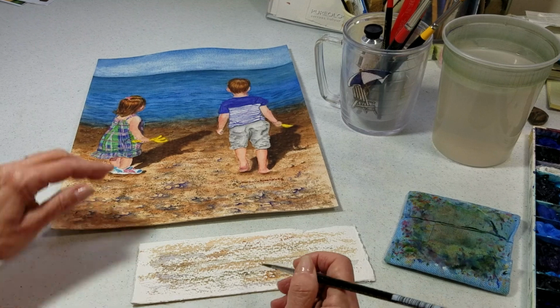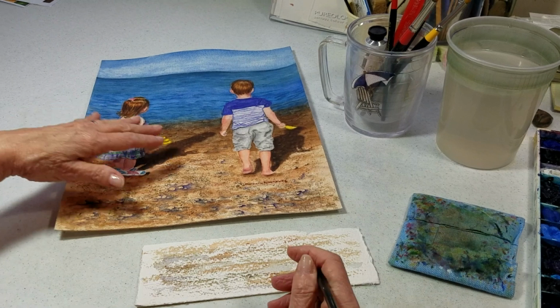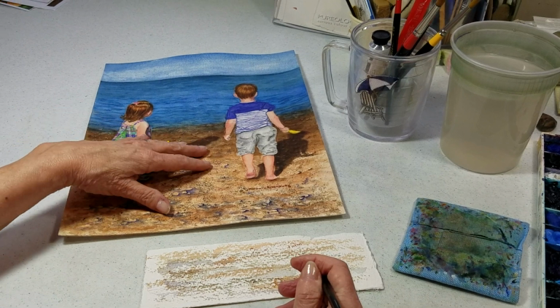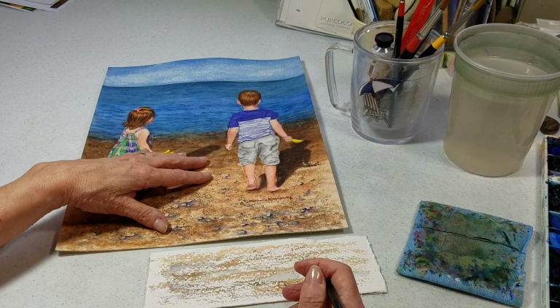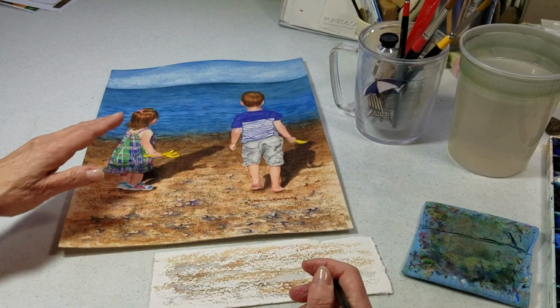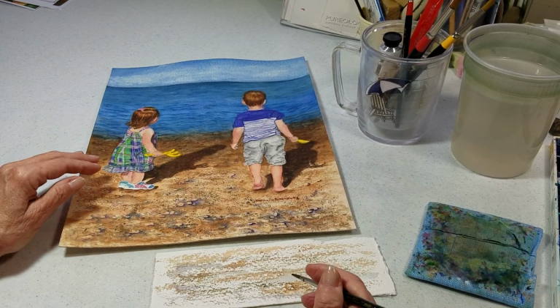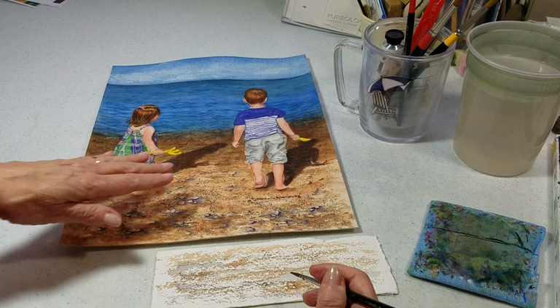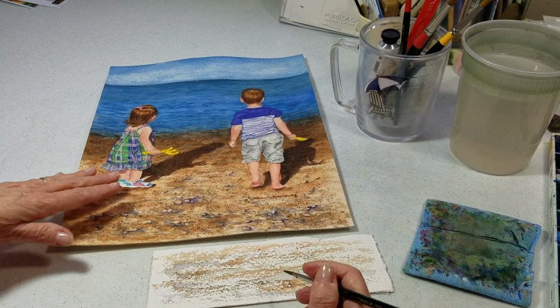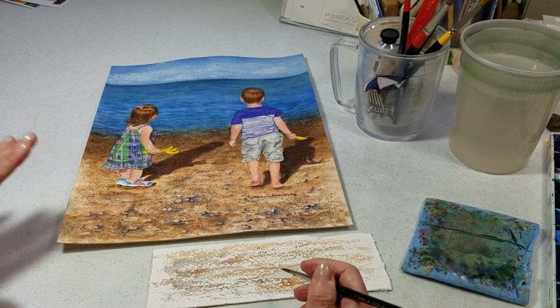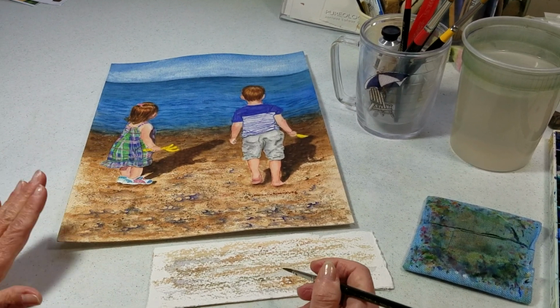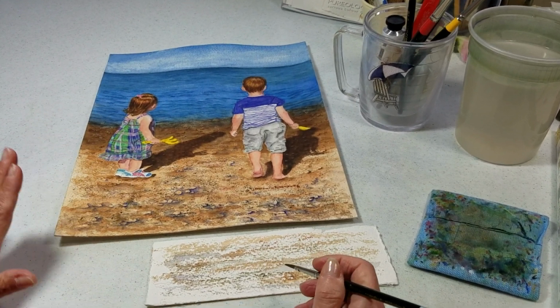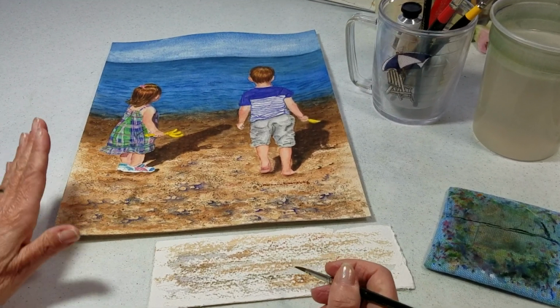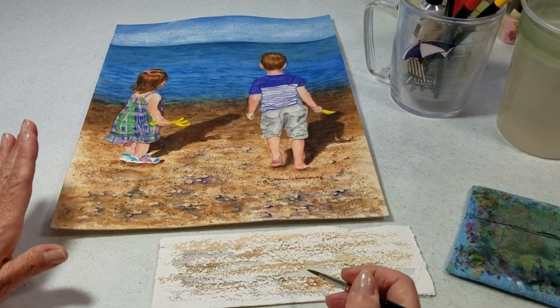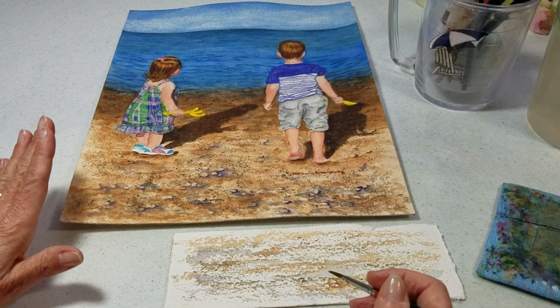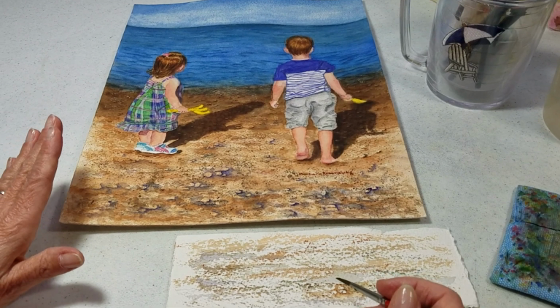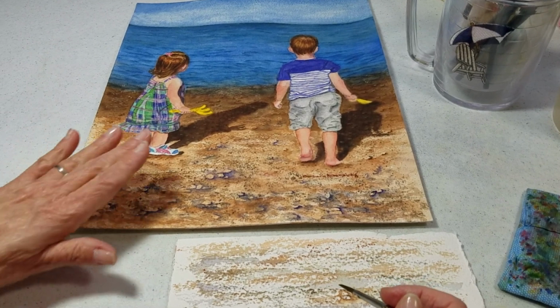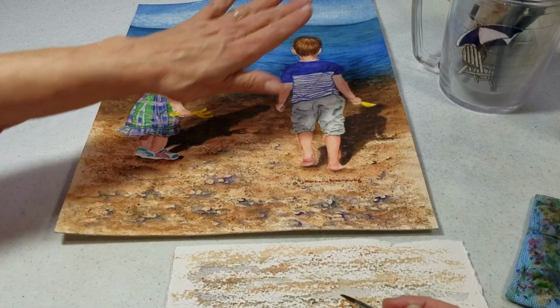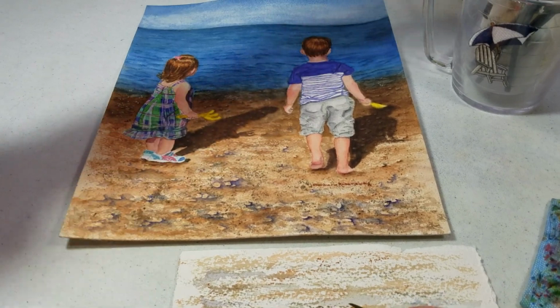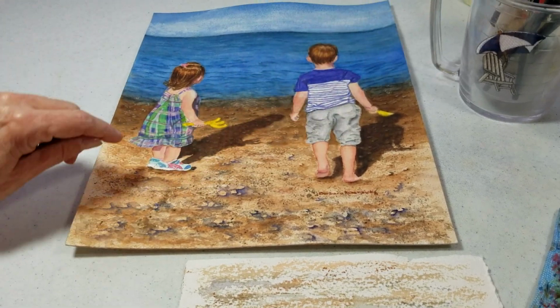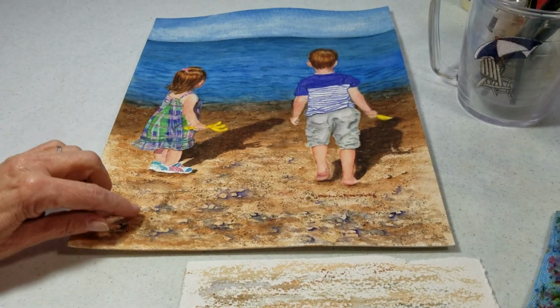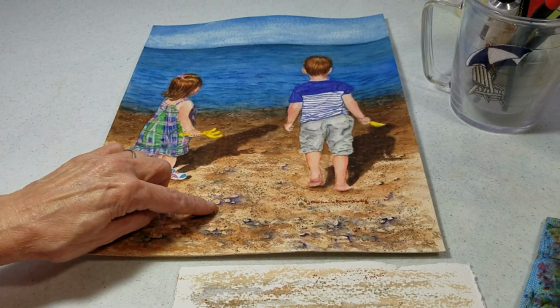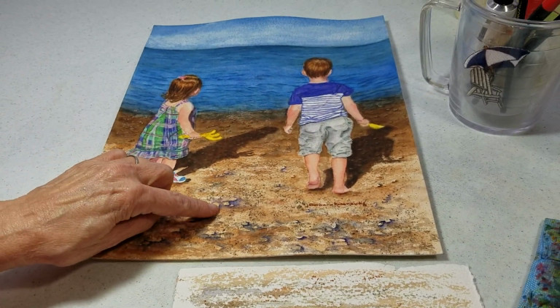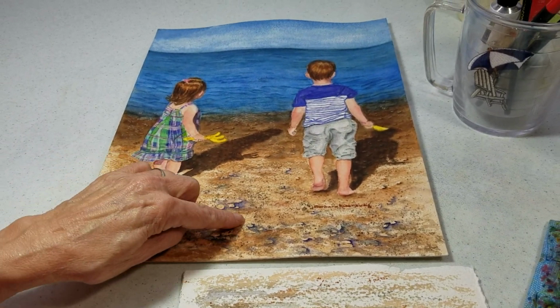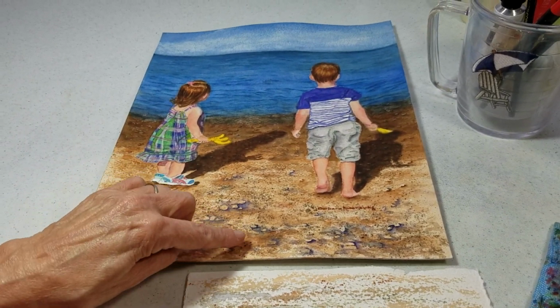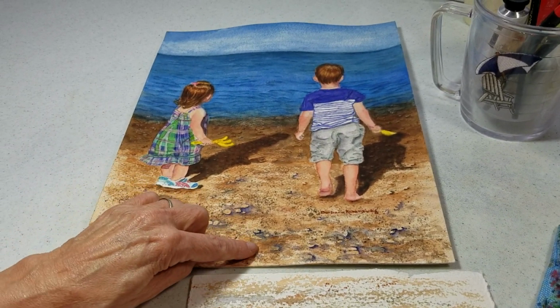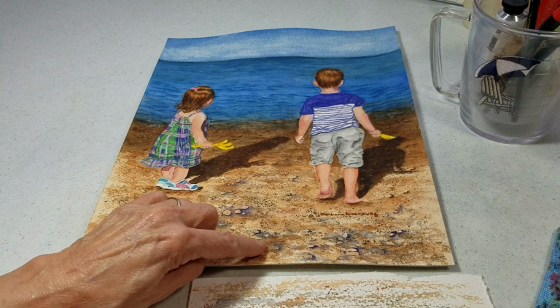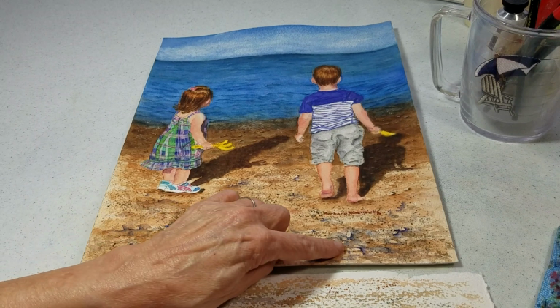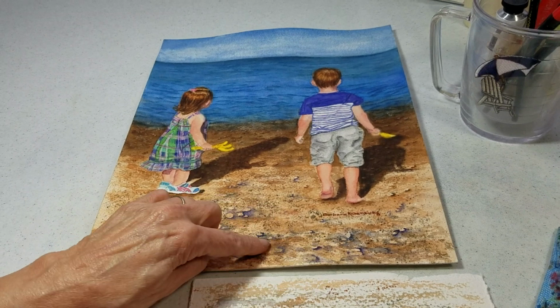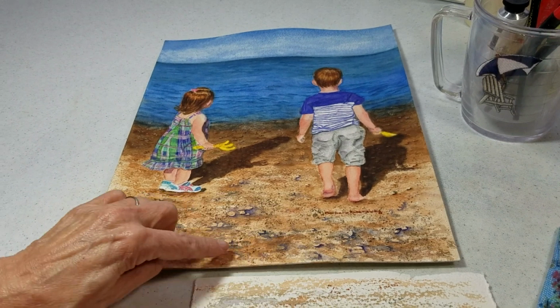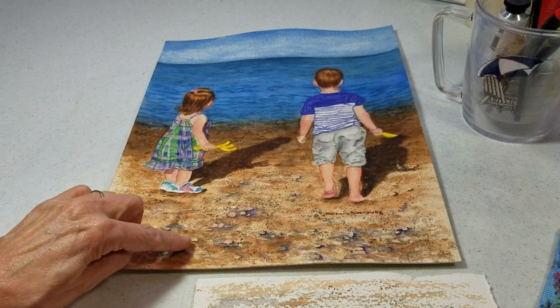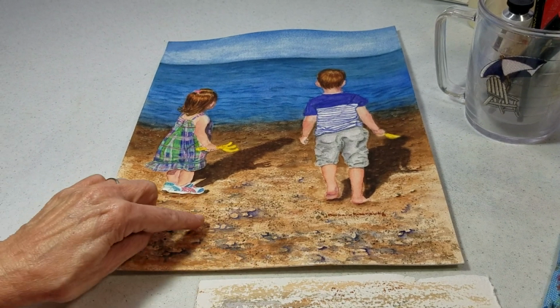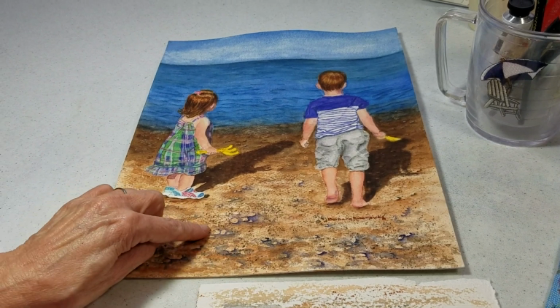You can see here in this painting that I have the light coming from bottom left up to the right, so I want to do the same thing — the same idea — with my pebbles on the beach.